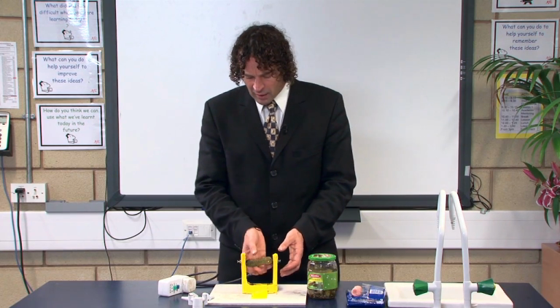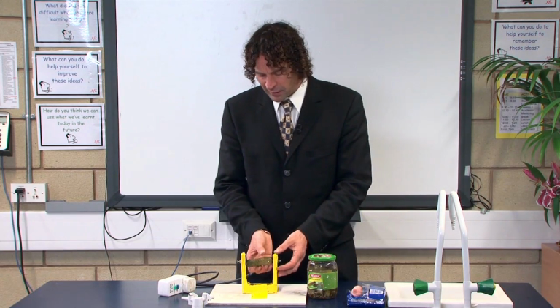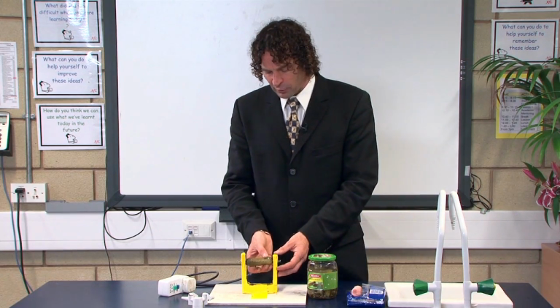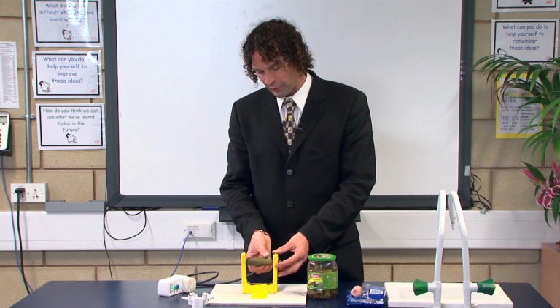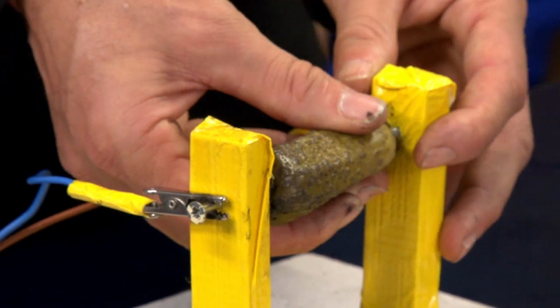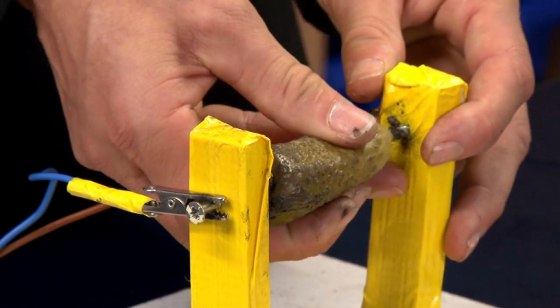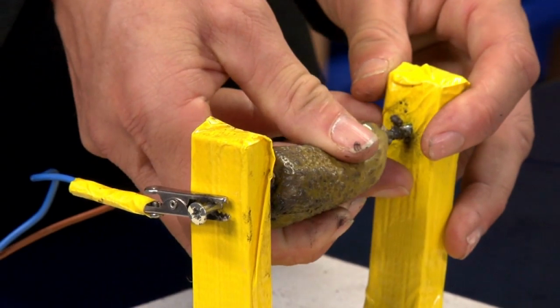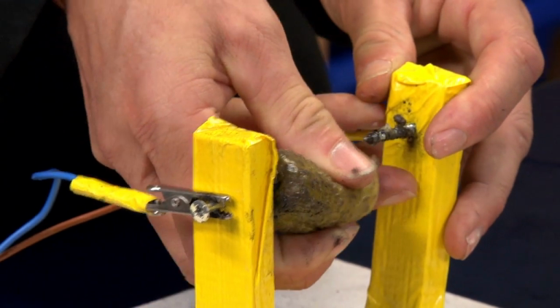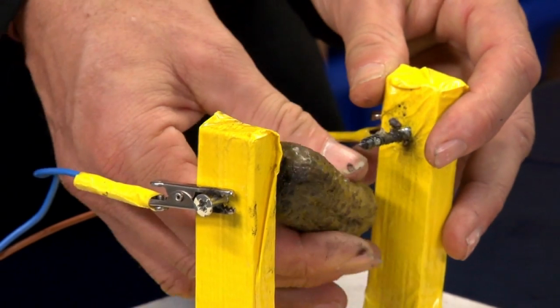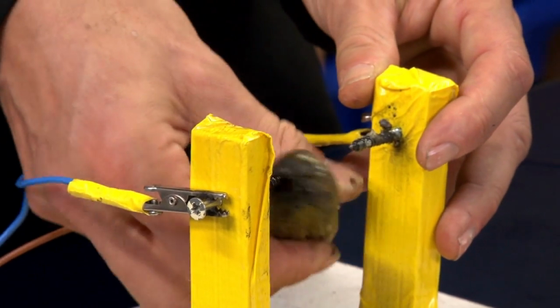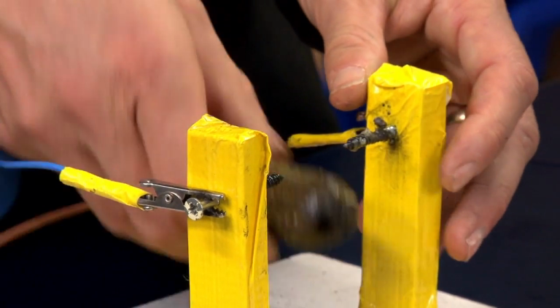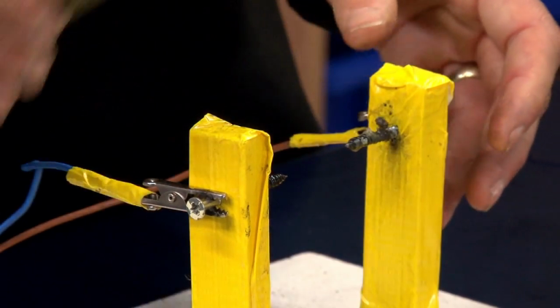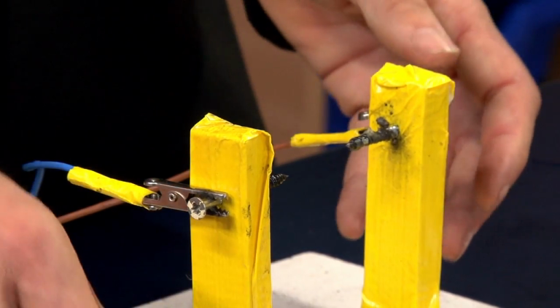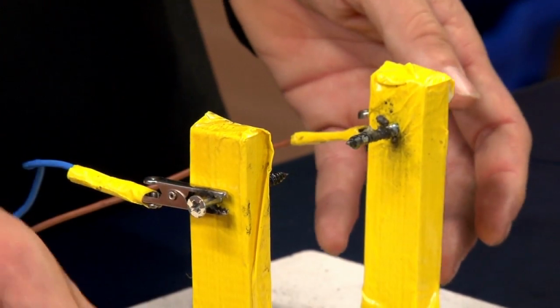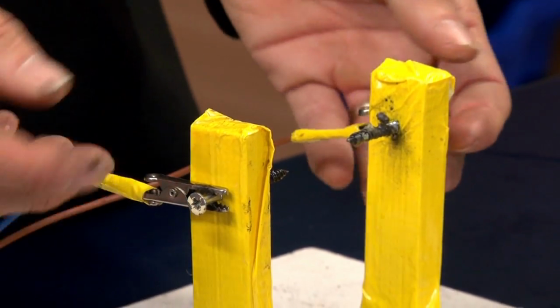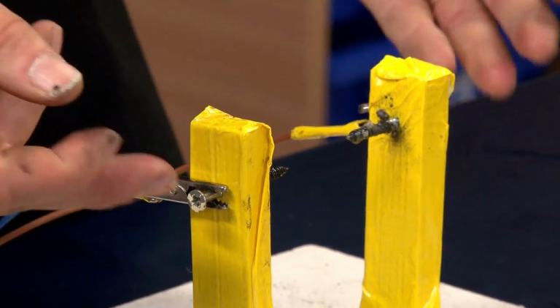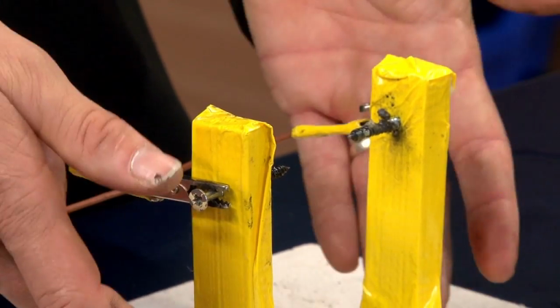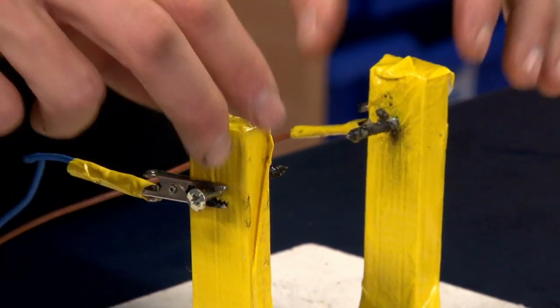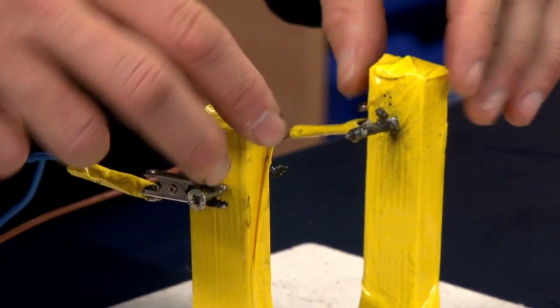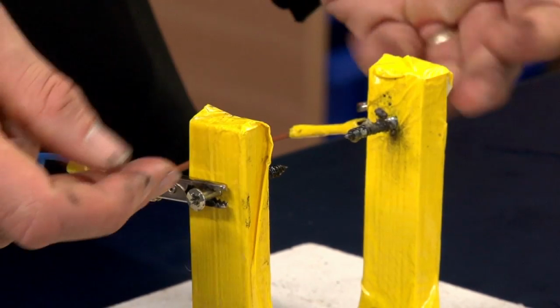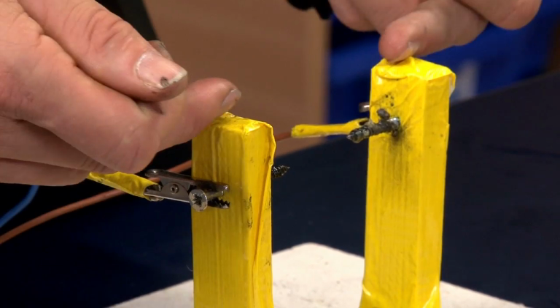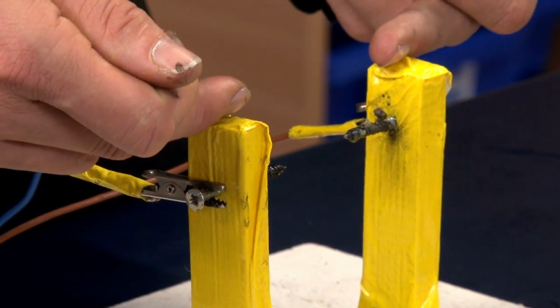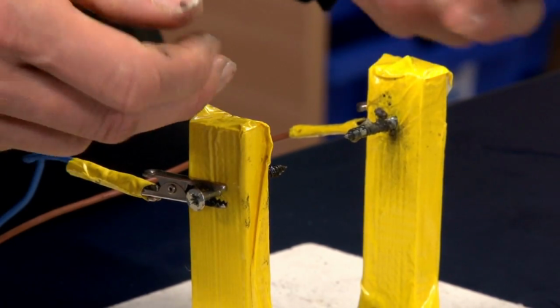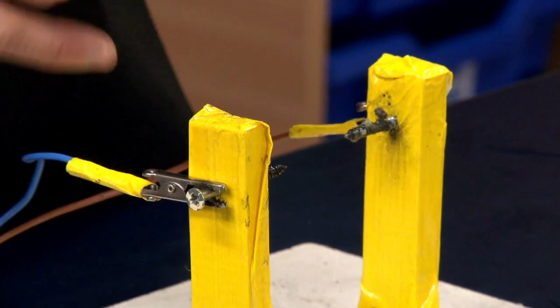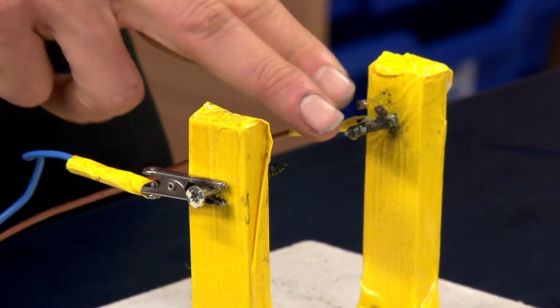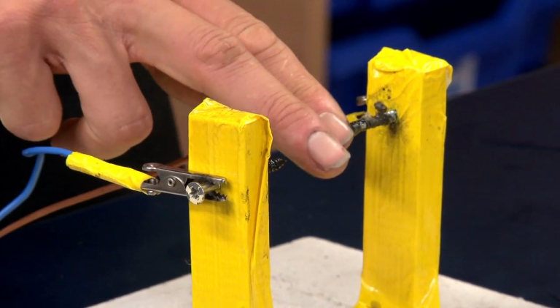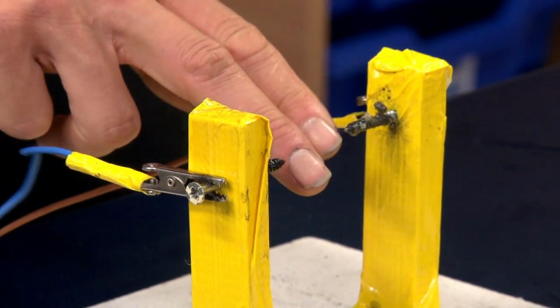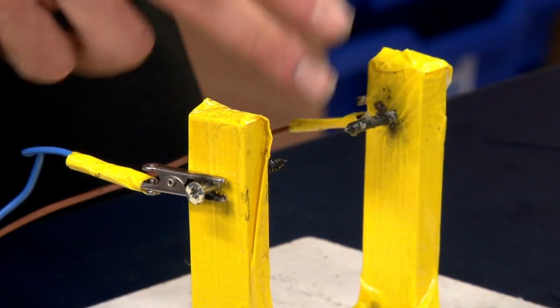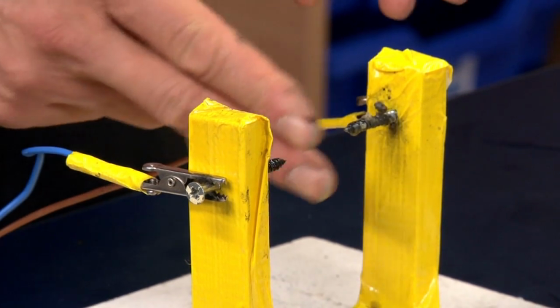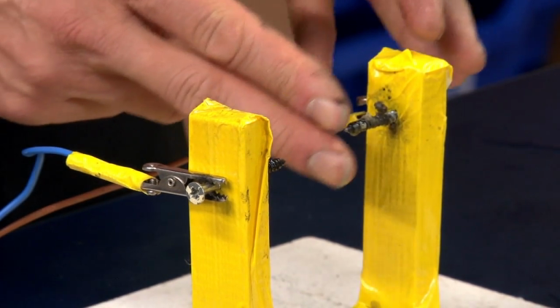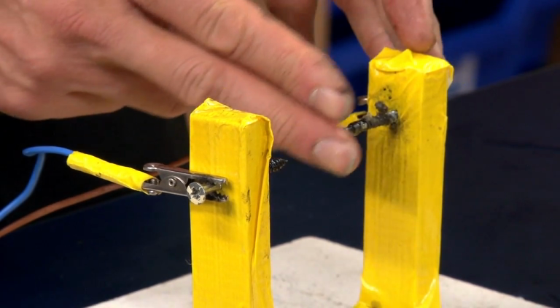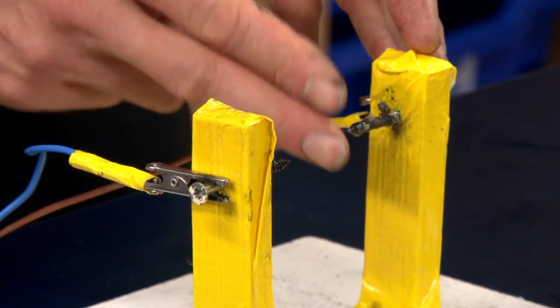I made a yoke for this which will support the gherkin during the experiment — just a wooden yoke with a couple of screws coming through it with a decent separation to make sure you don't get arcing between them.